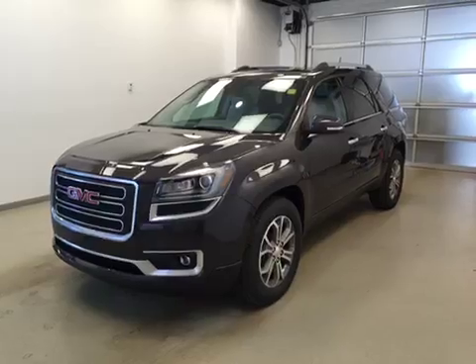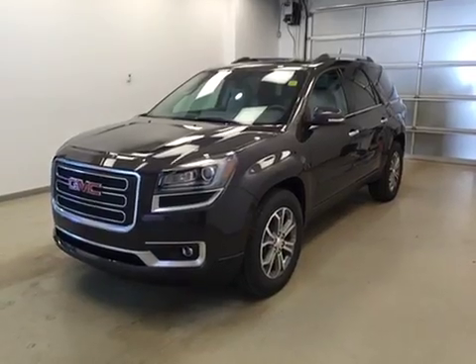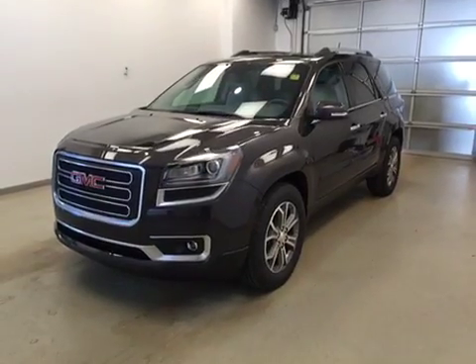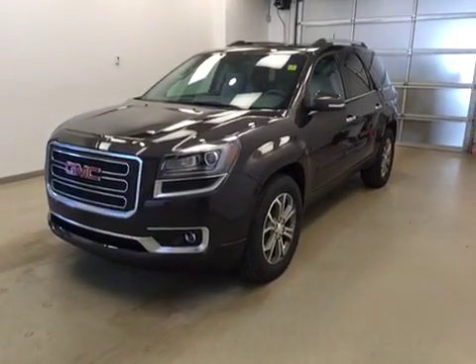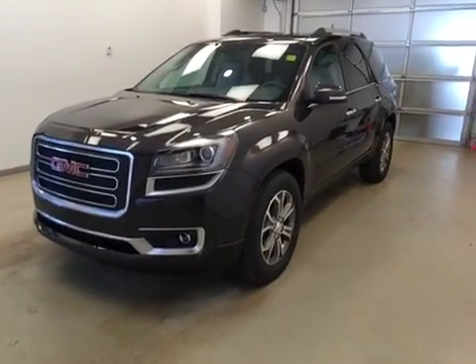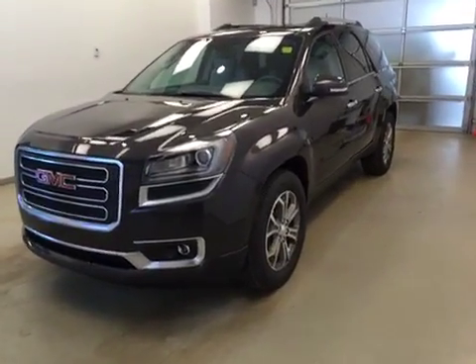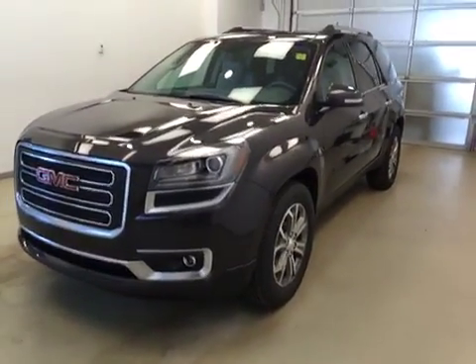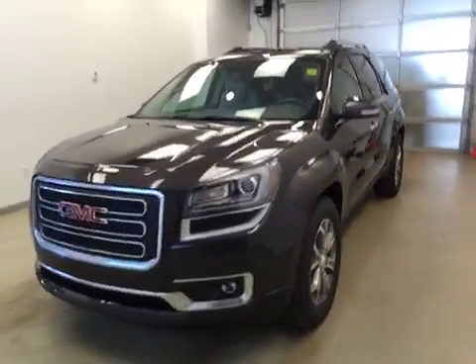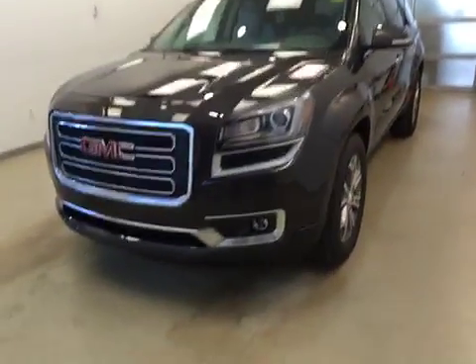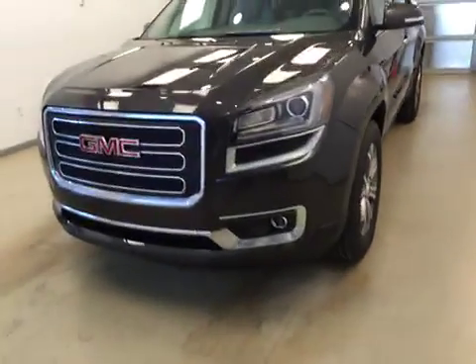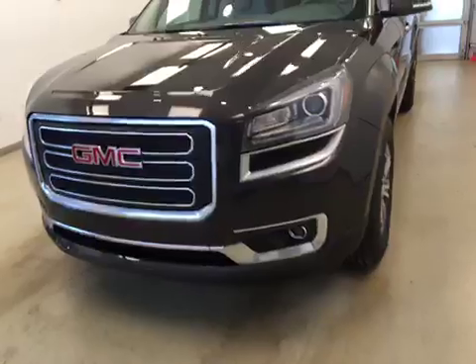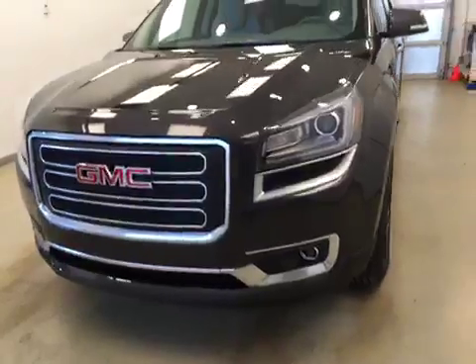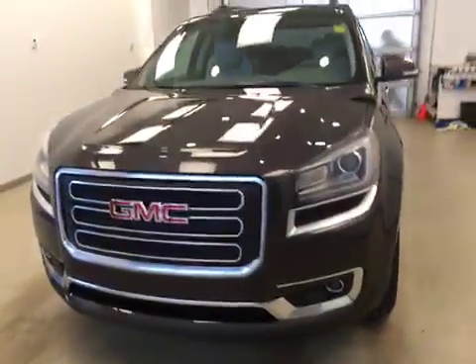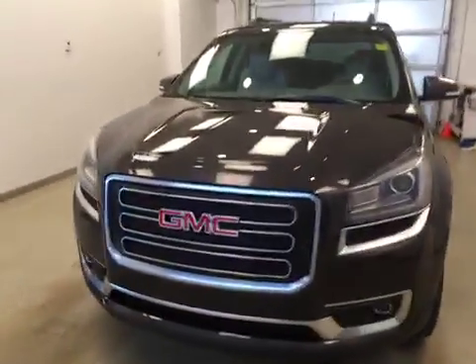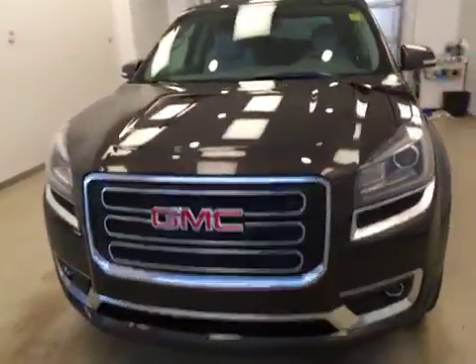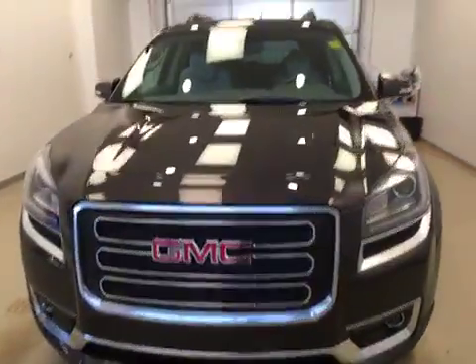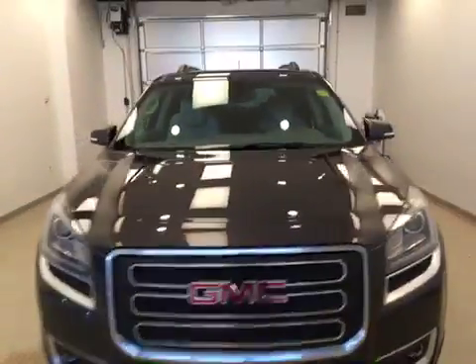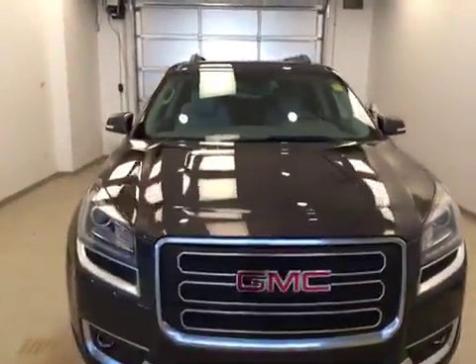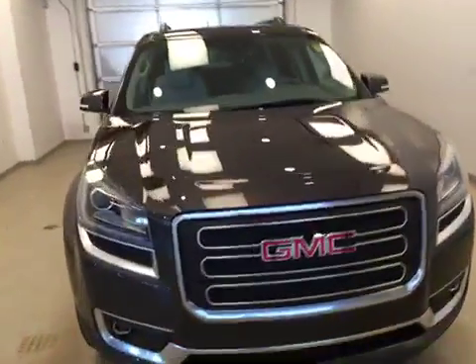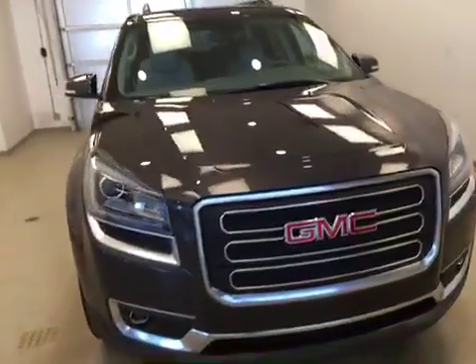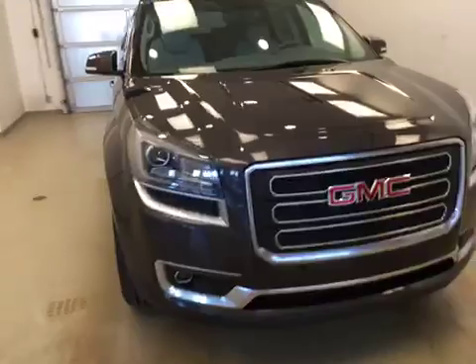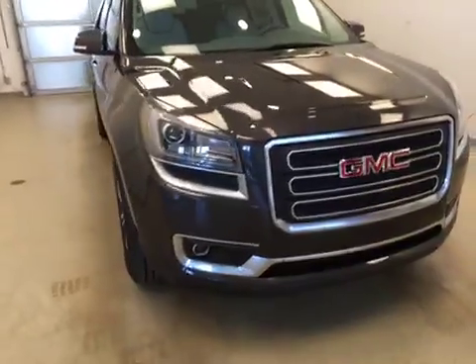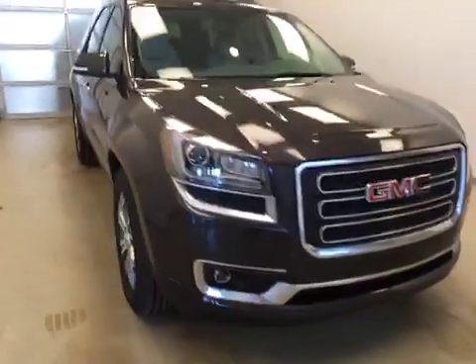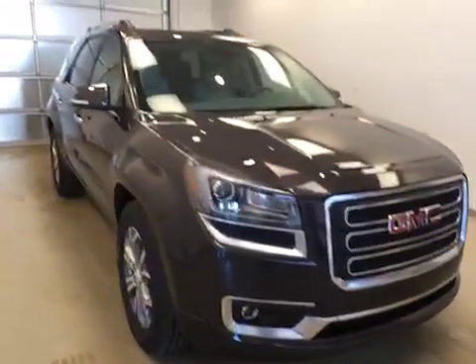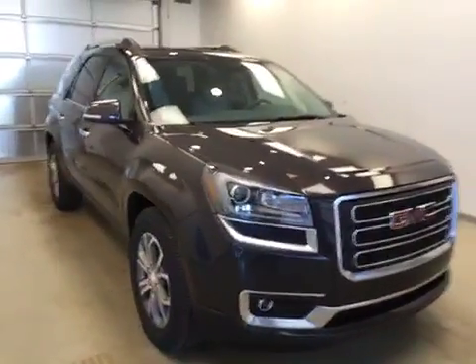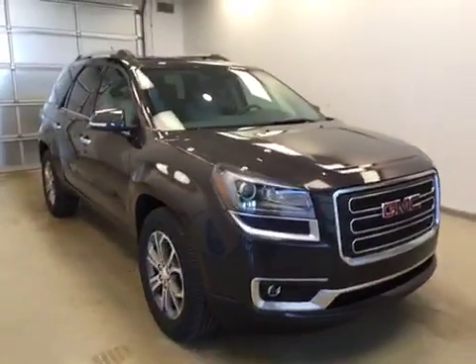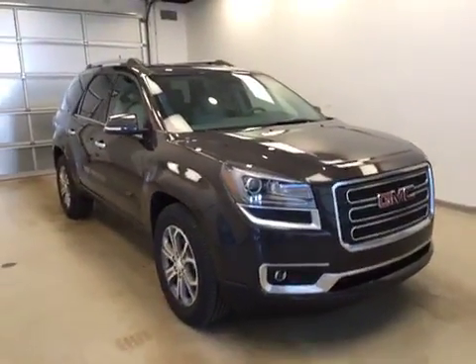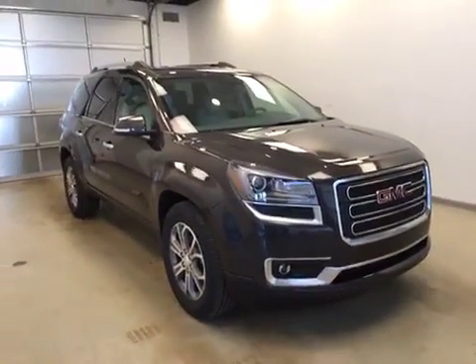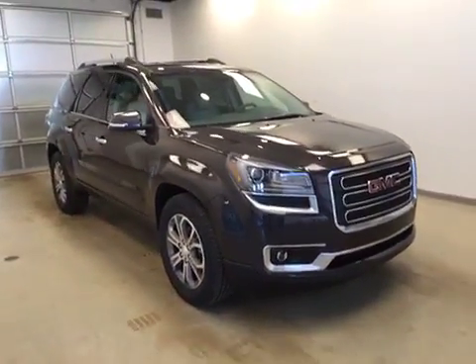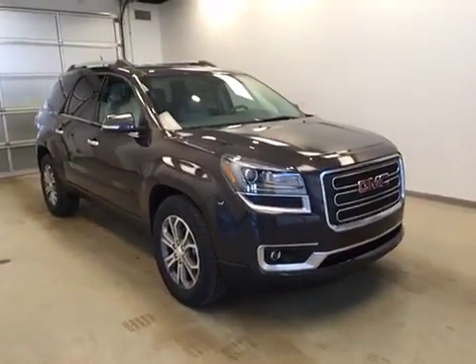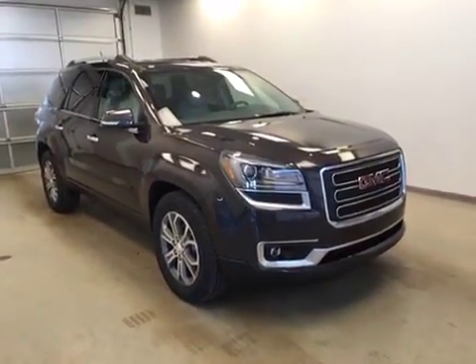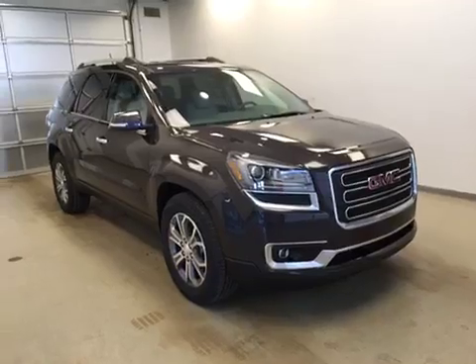Today you've selected stock number 167074 and you are checking out this 2016 GMC Acadia. Our color is iridium metallic.